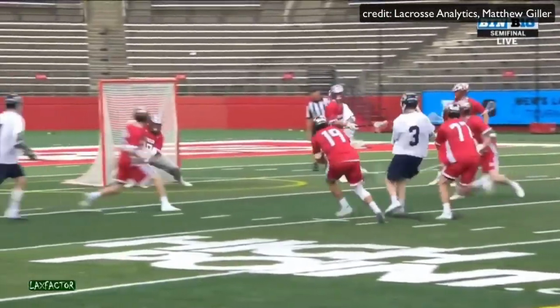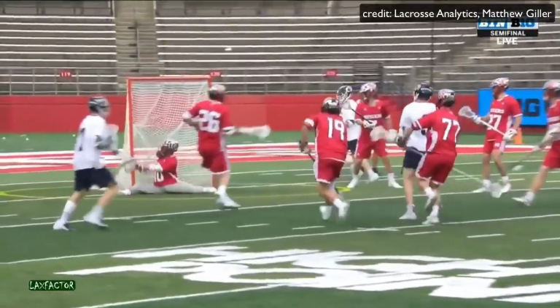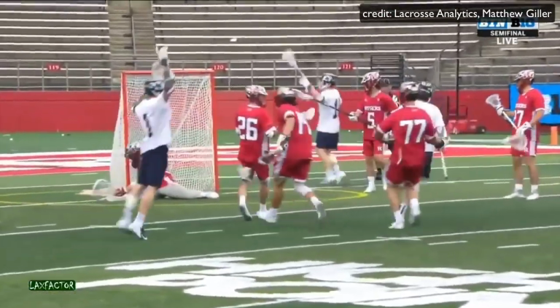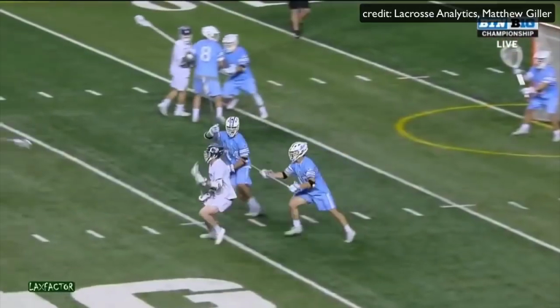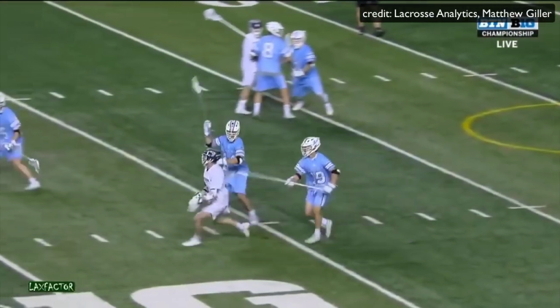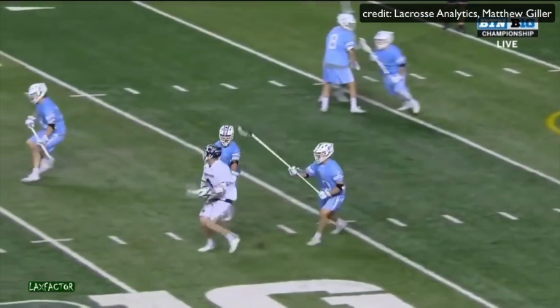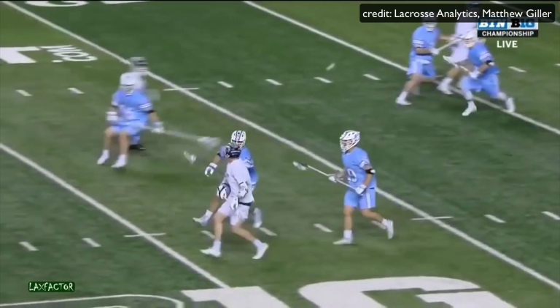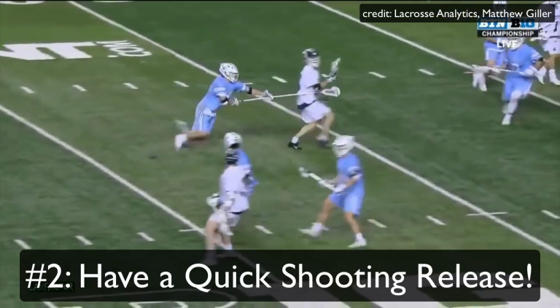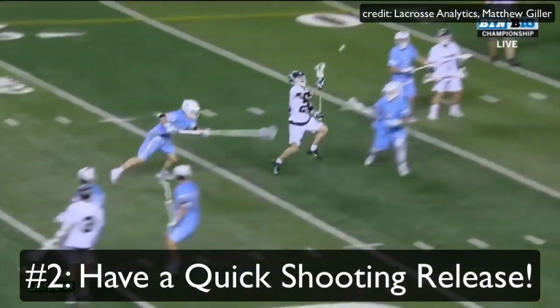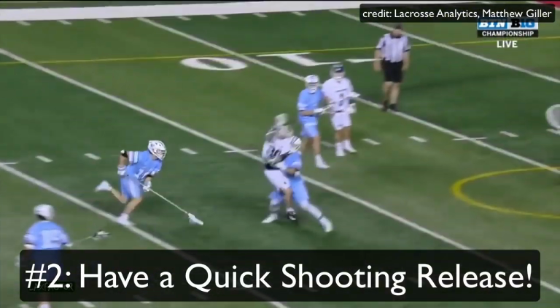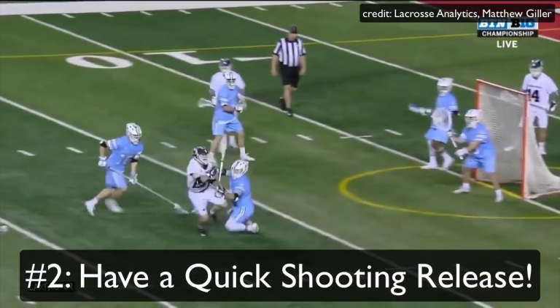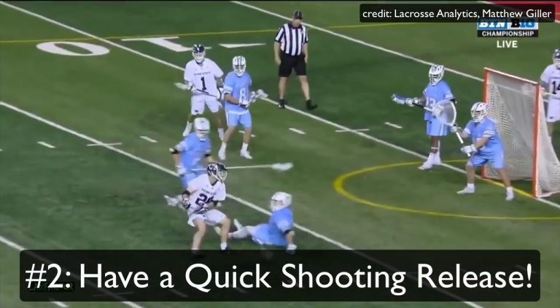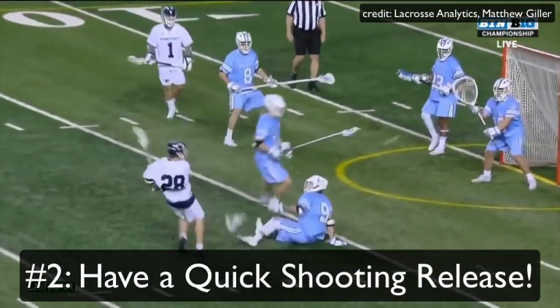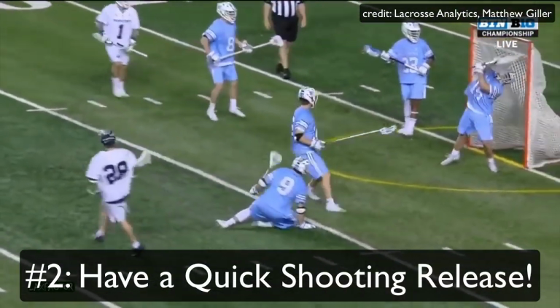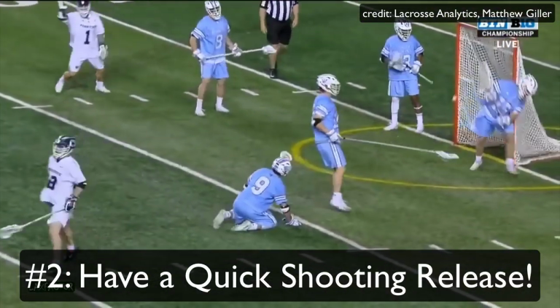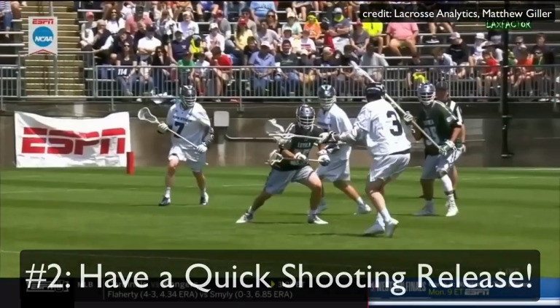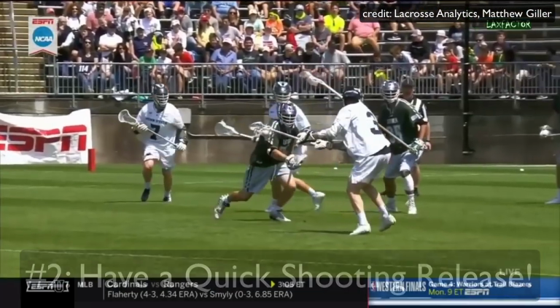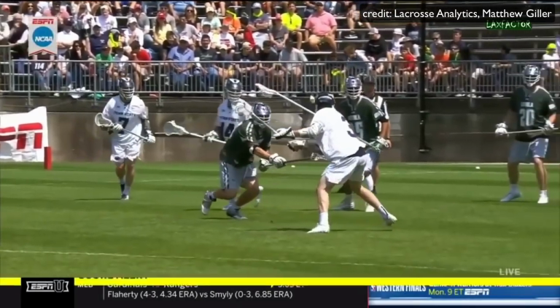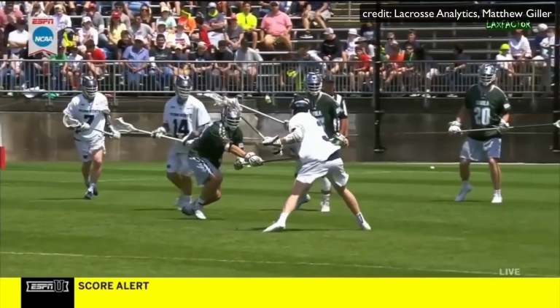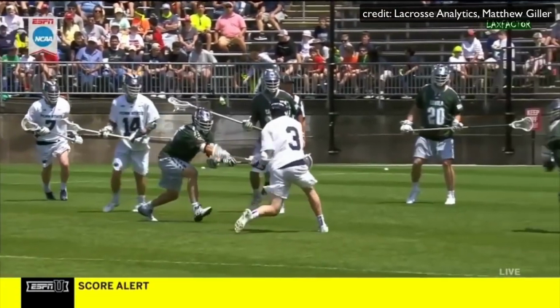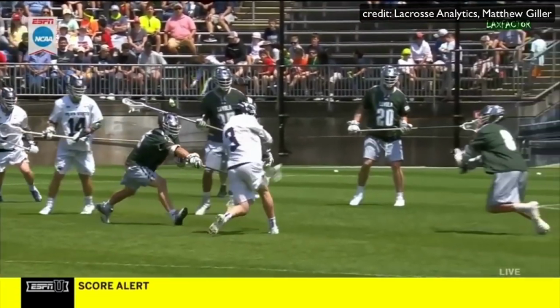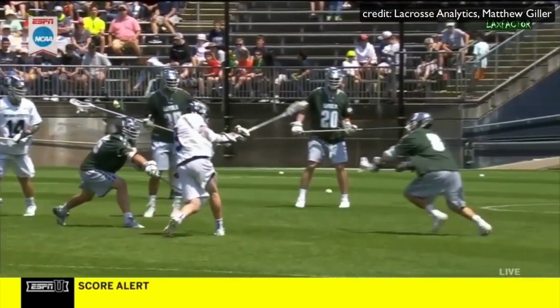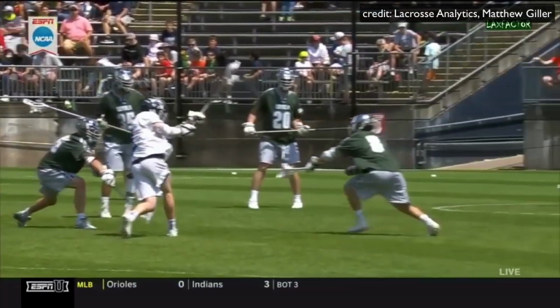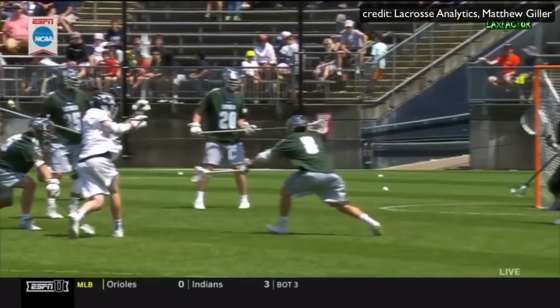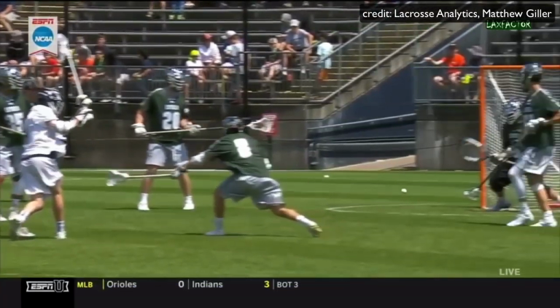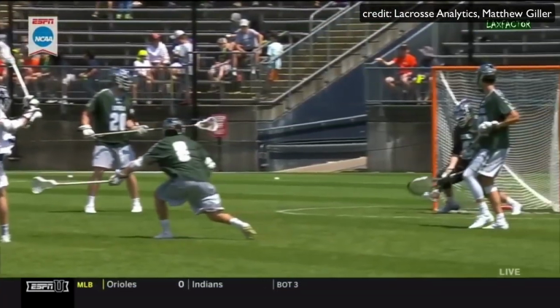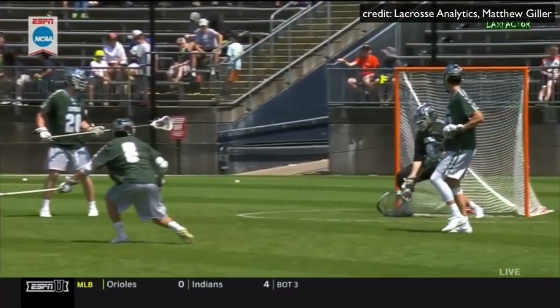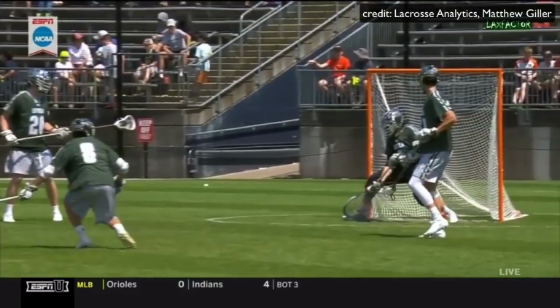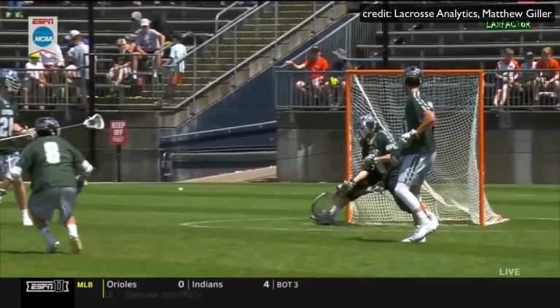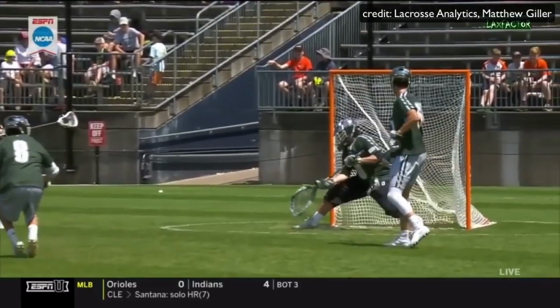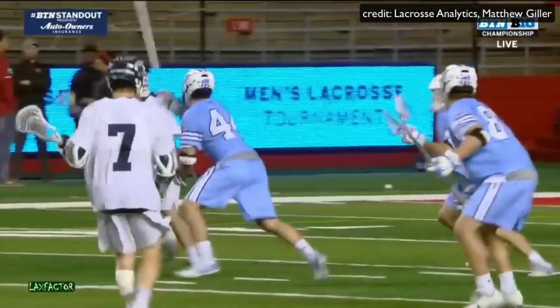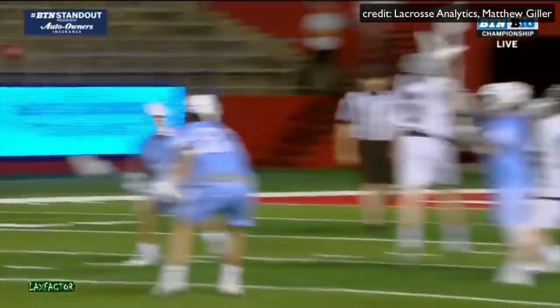The number two way to start shooting like Mac O'Keefe is by having a lightning fast release. No one has a quicker release than Mac. This guy has the ball on his stick for maybe half a second and it's gone. No unnecessary cradles, no wind ups — just catch and shoot.